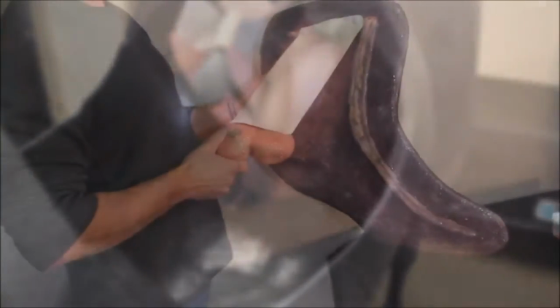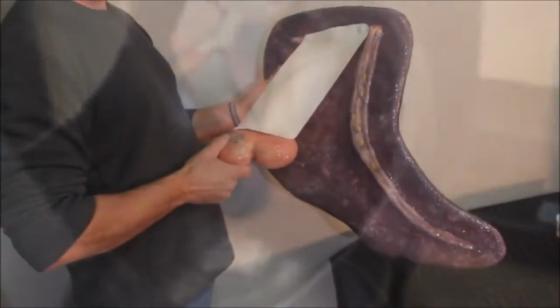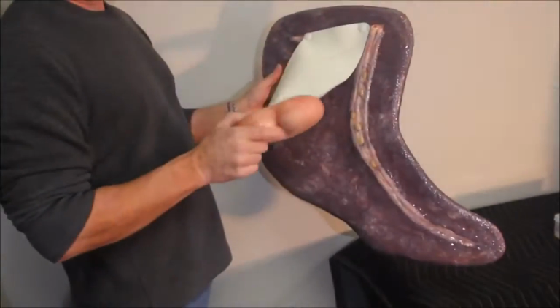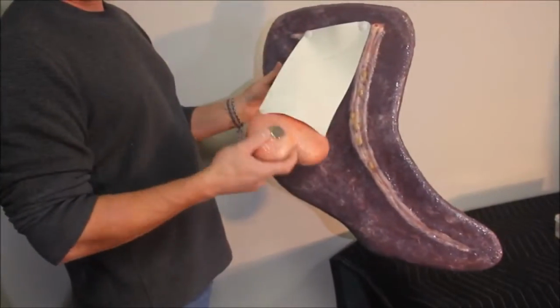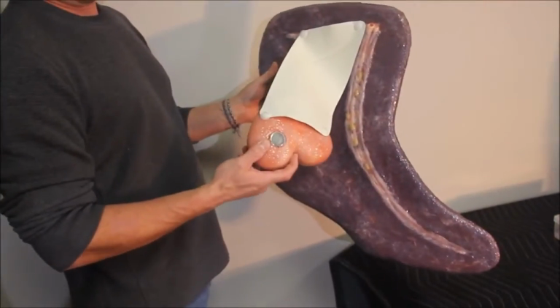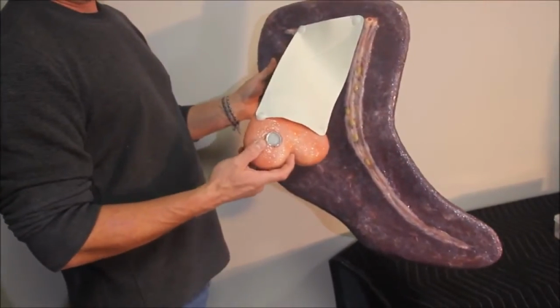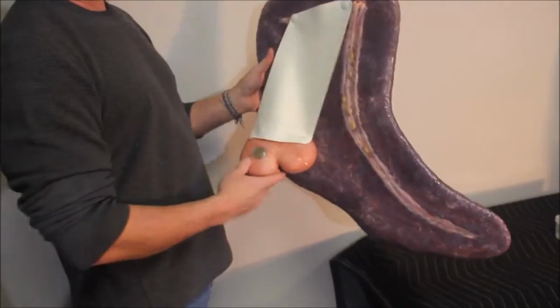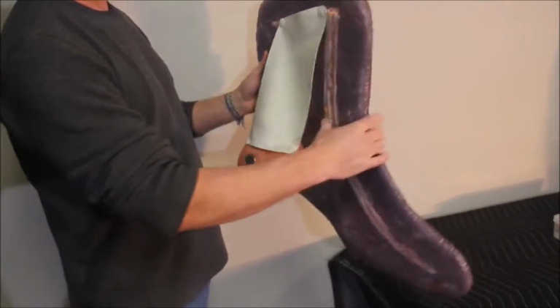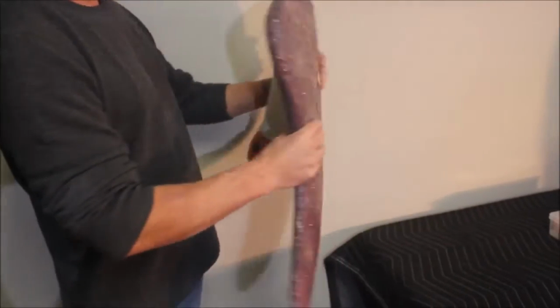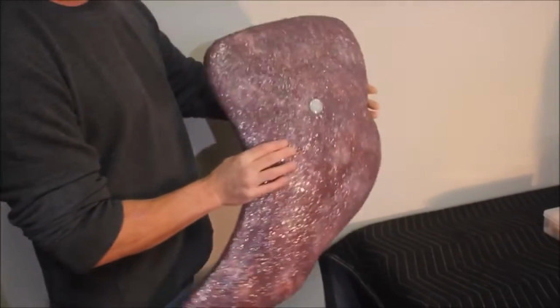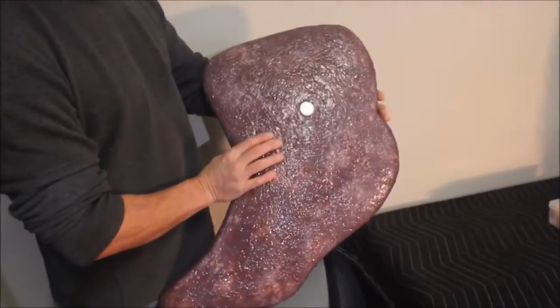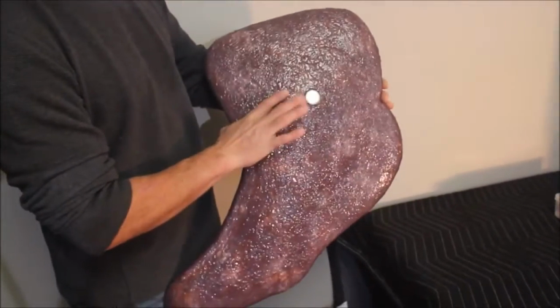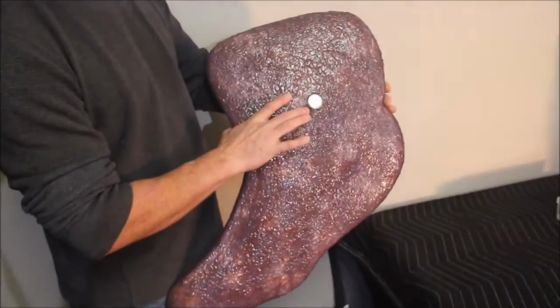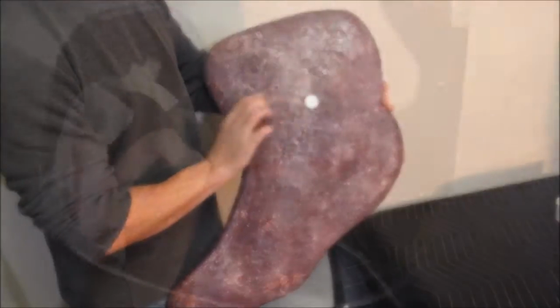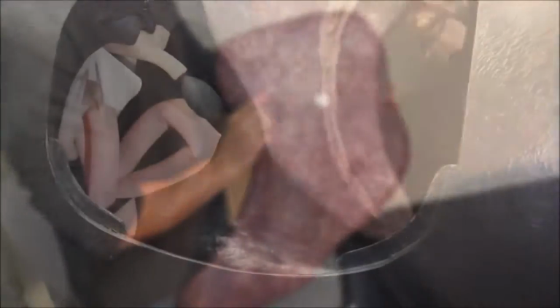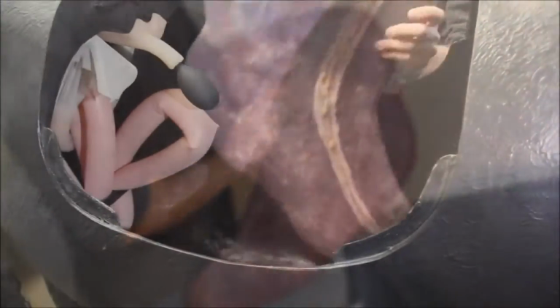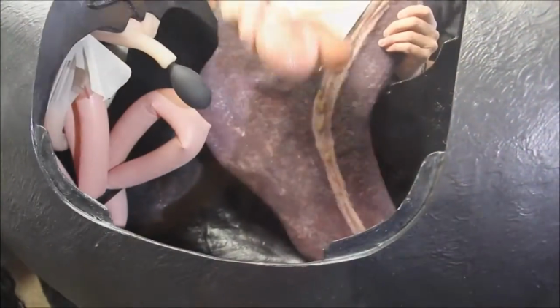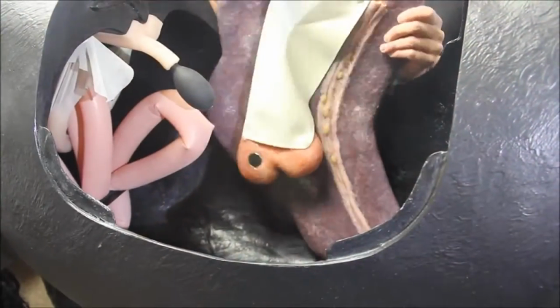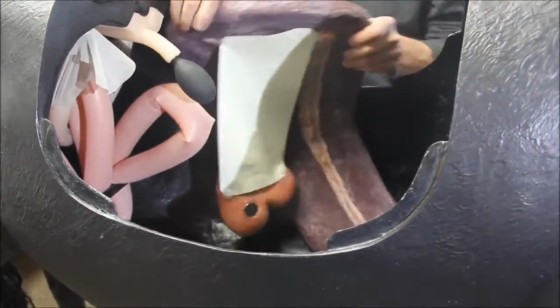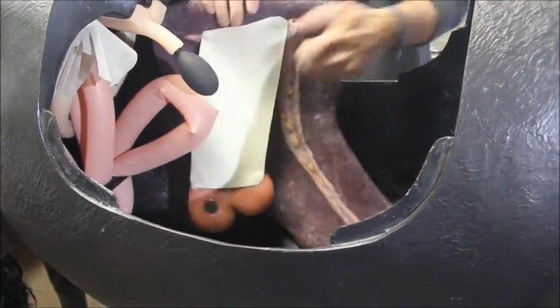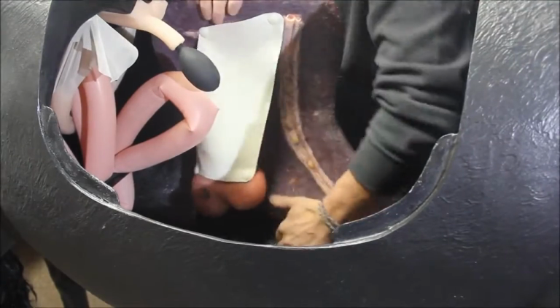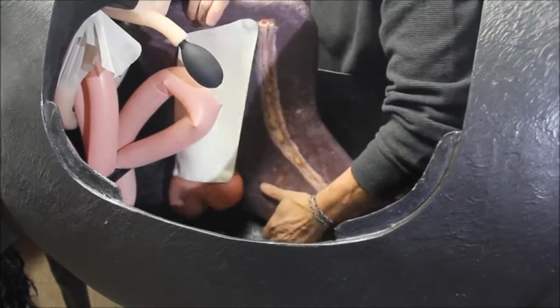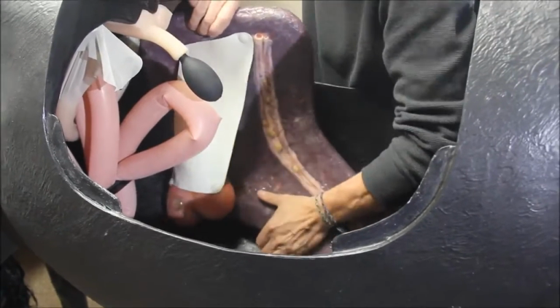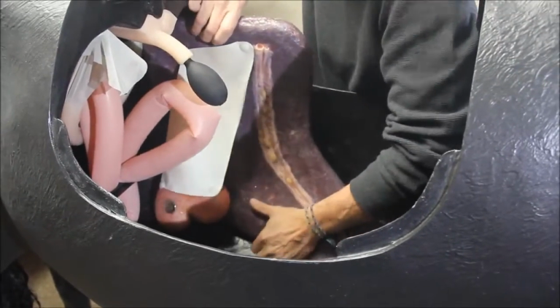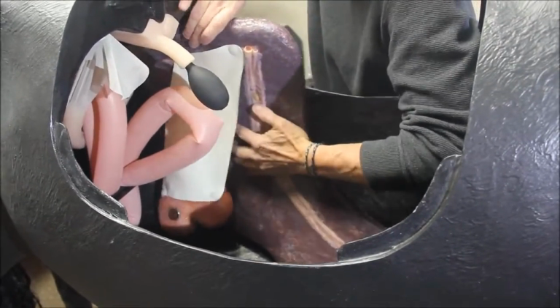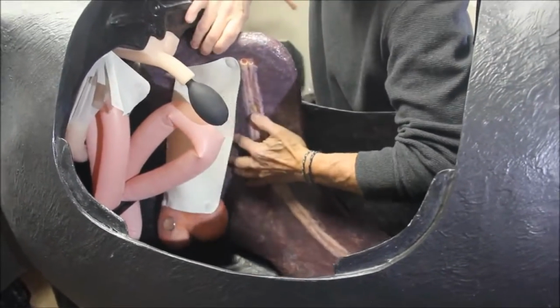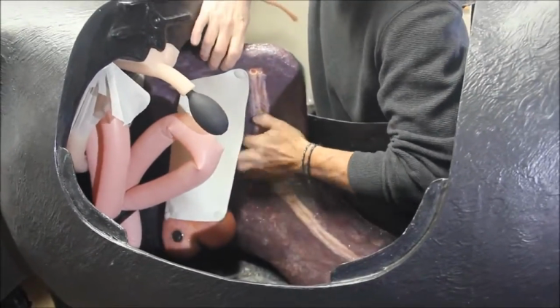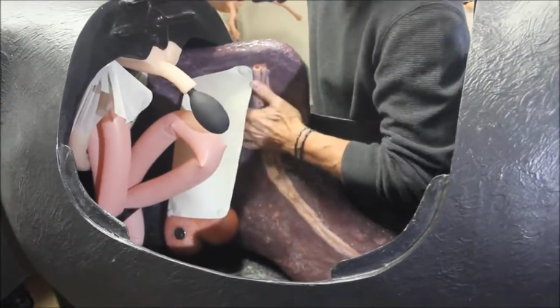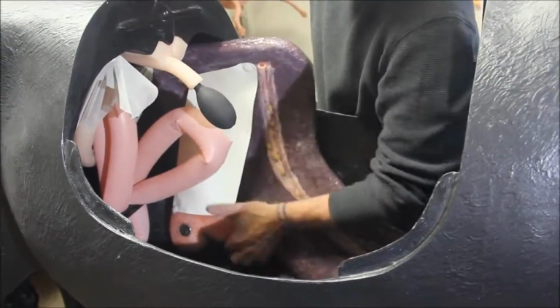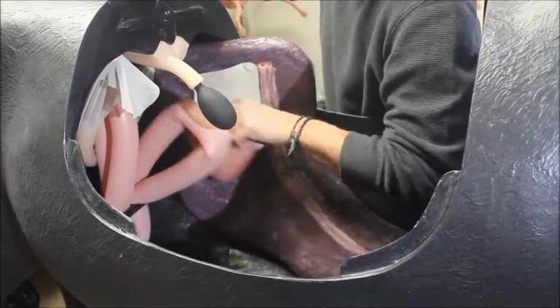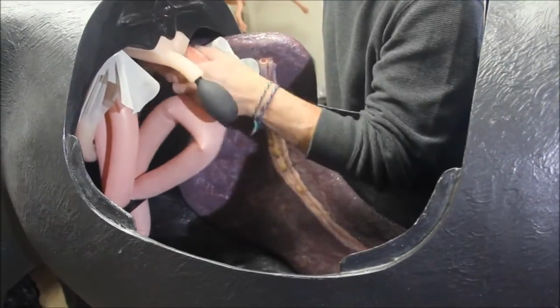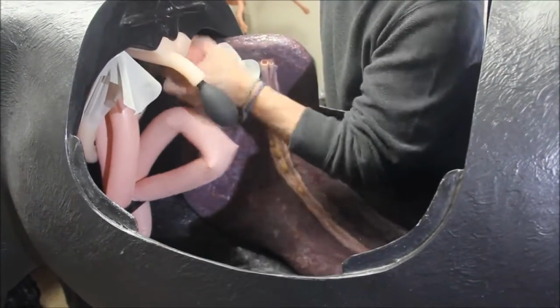A replica spleen and left kidney are attached with a representation of the reno splenic ligament. Both the kidney and spleen have magnets which connect with those situated within the horse's left body wall.